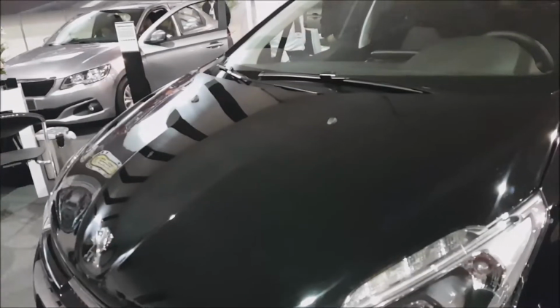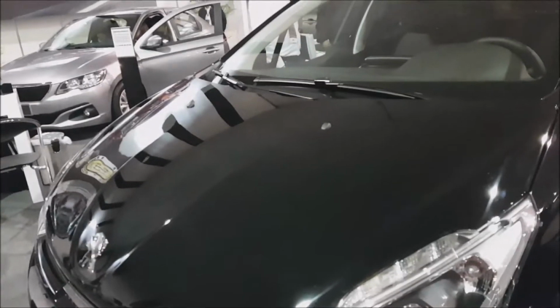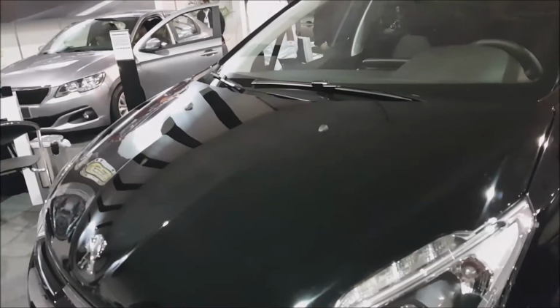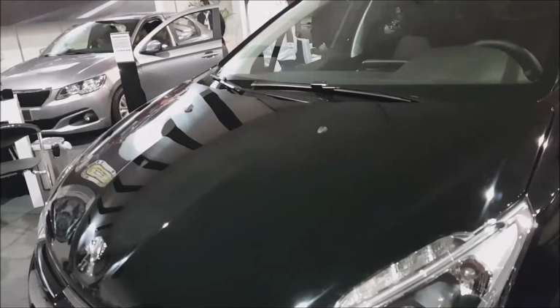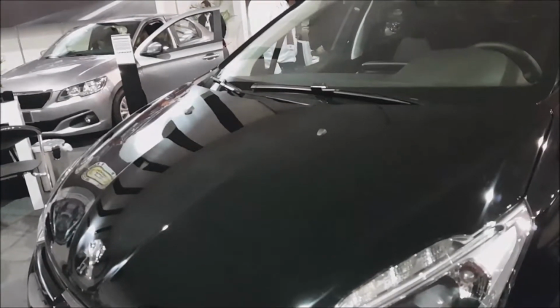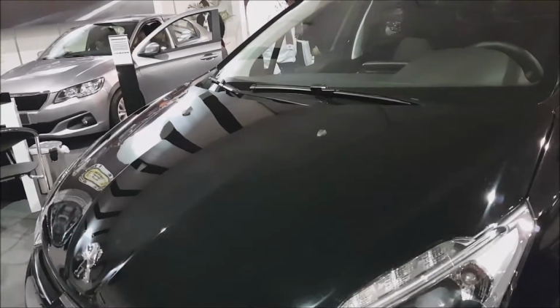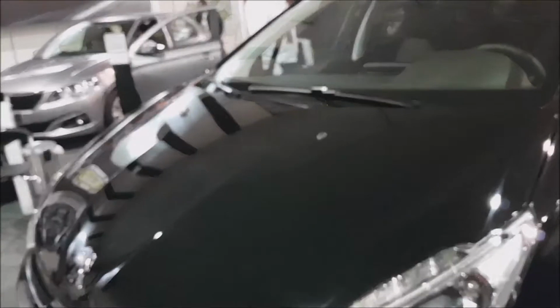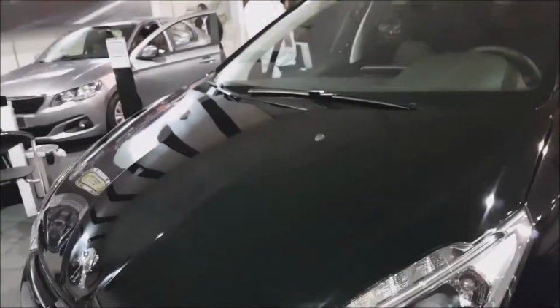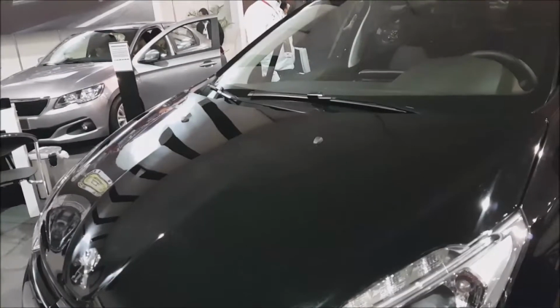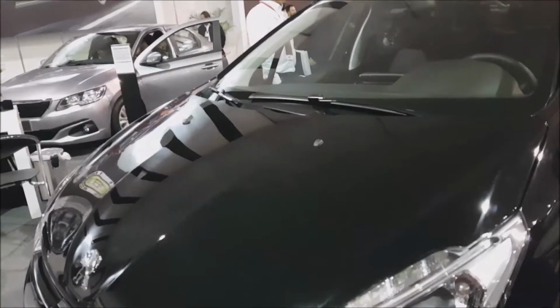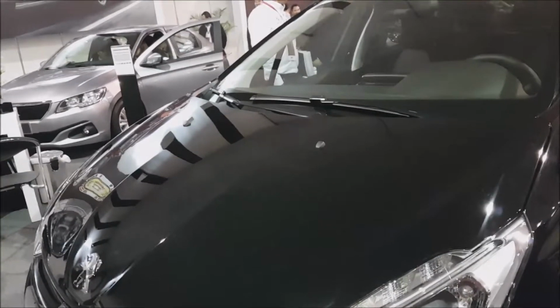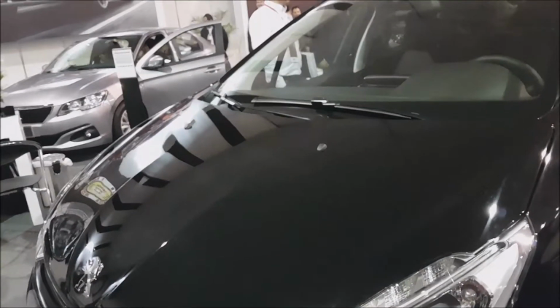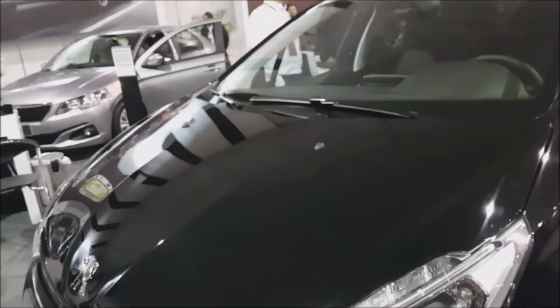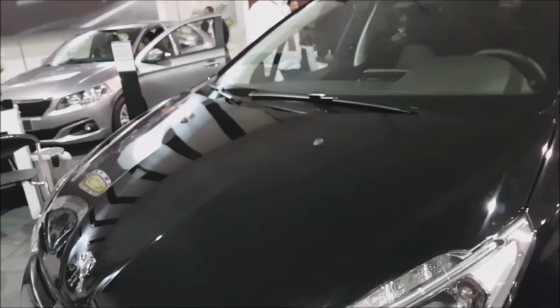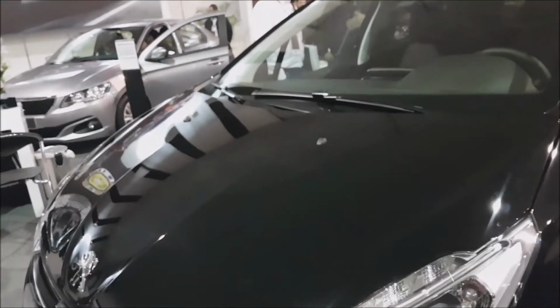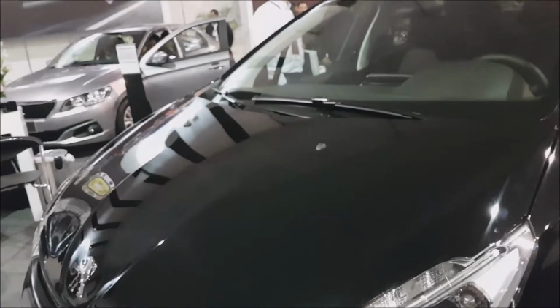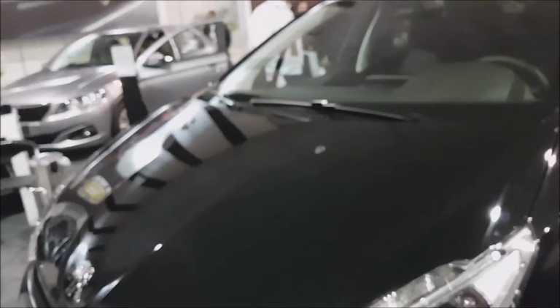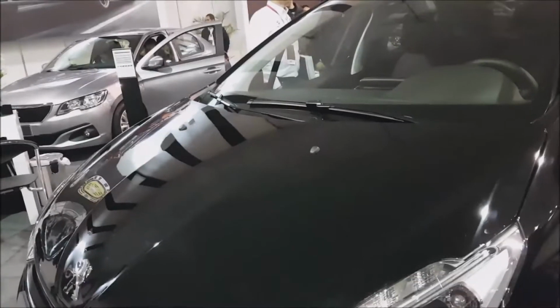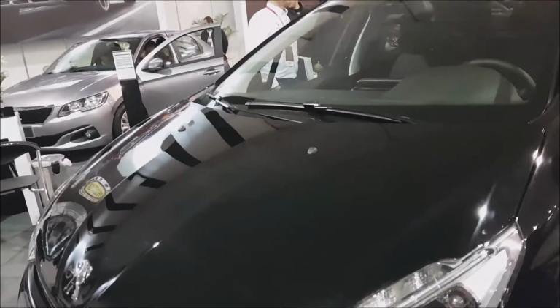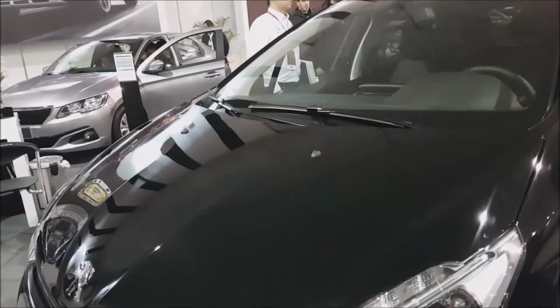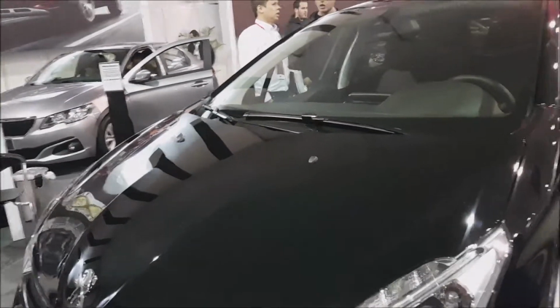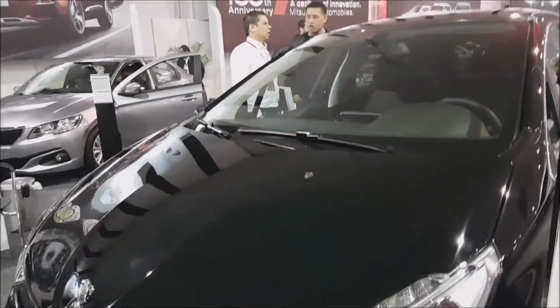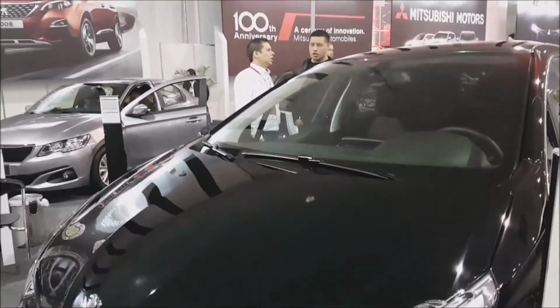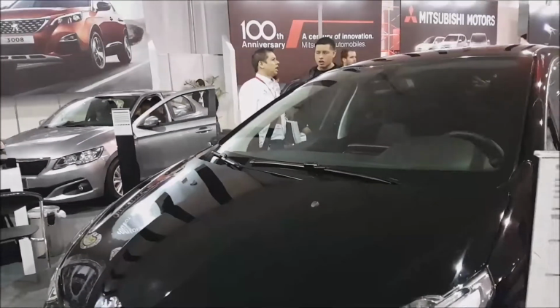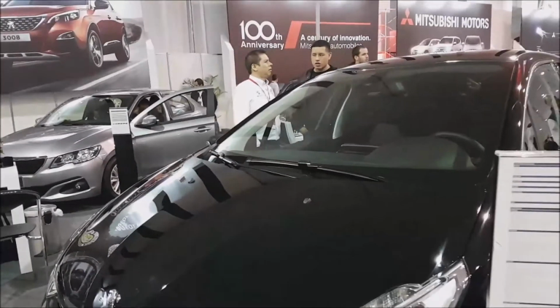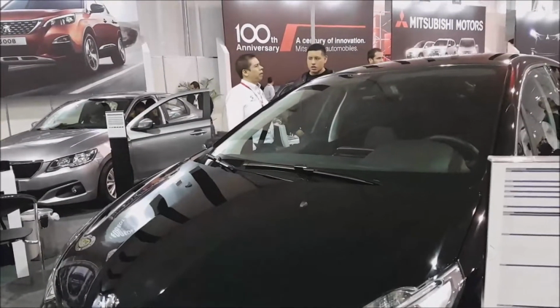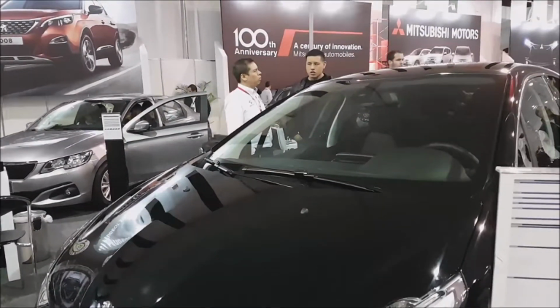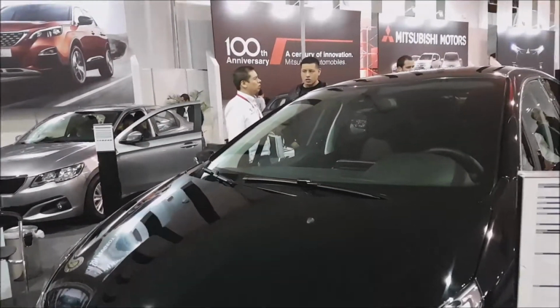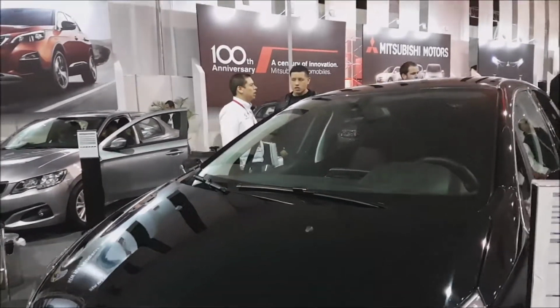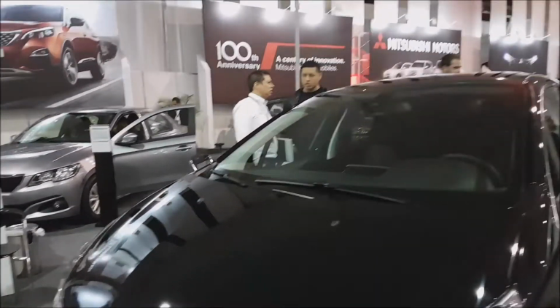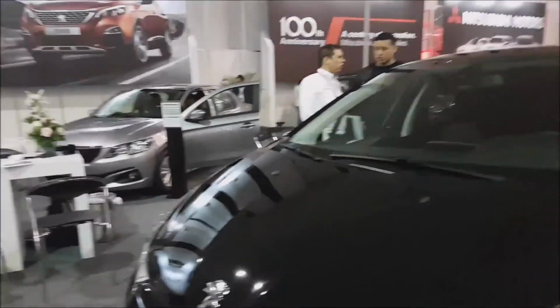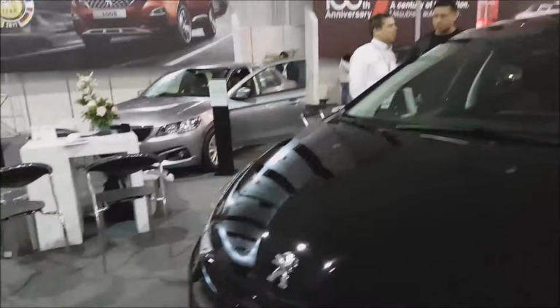El torque de la versión más baja, motor 1.2, viene con 11.8 kilos, mientras que el motor 1.6 viene con 16 kilos de torque.